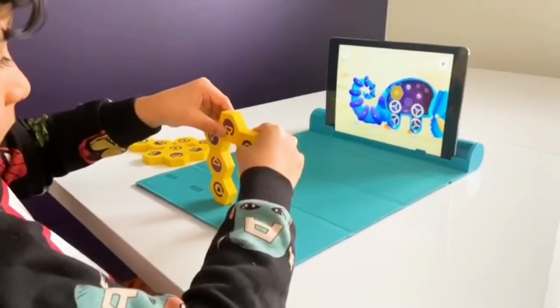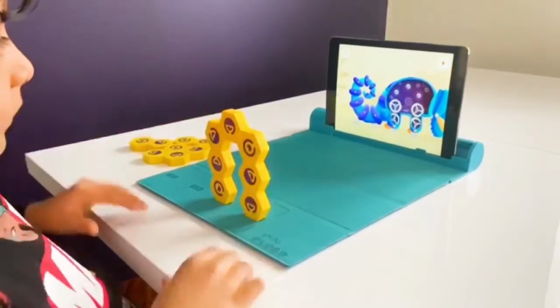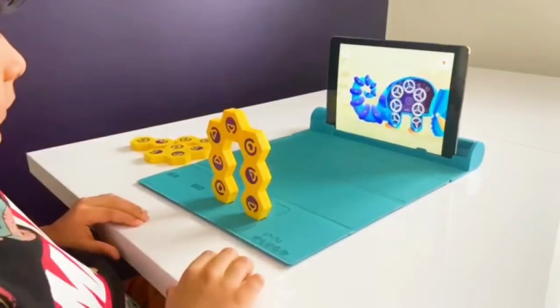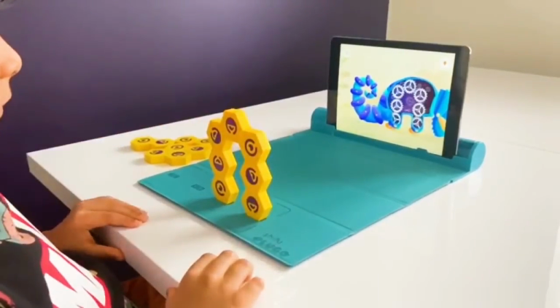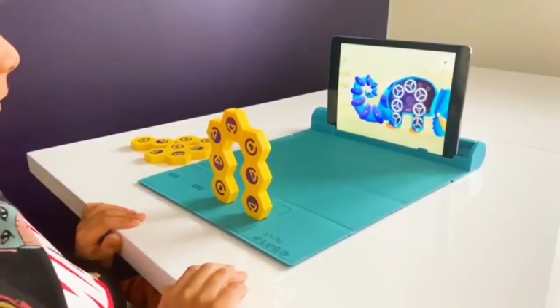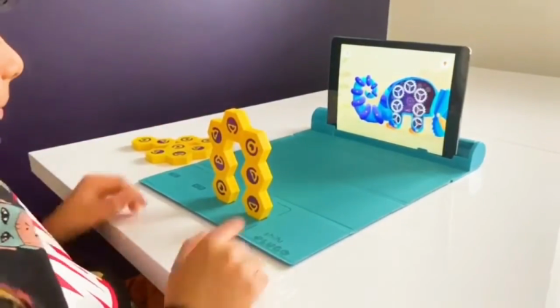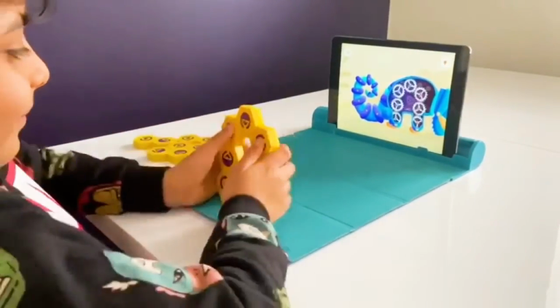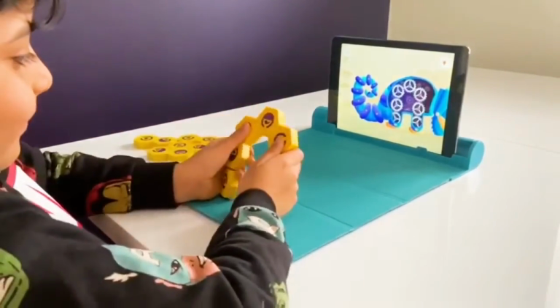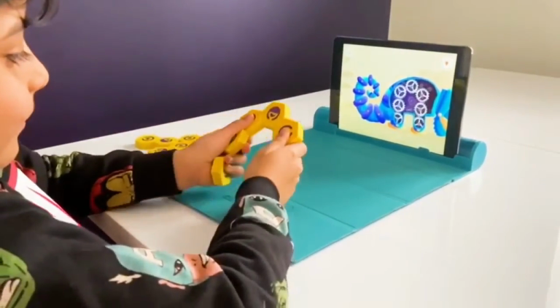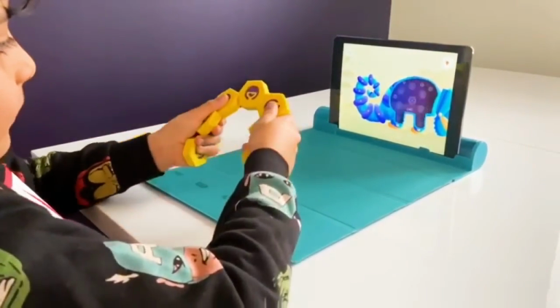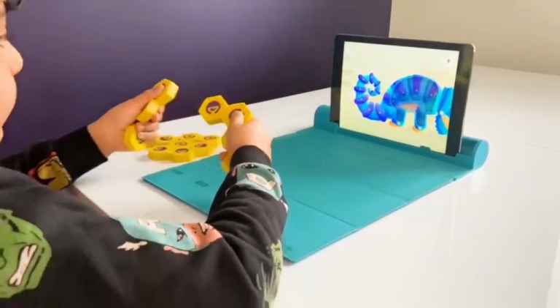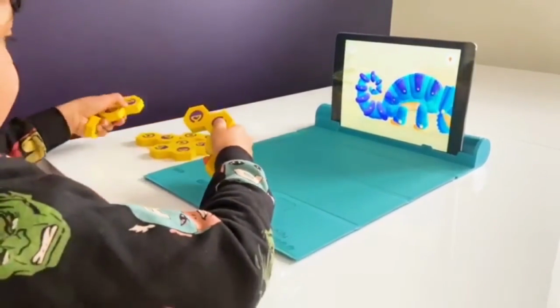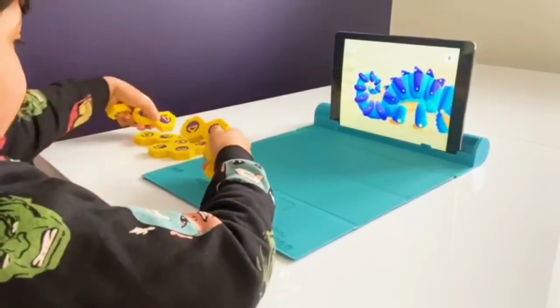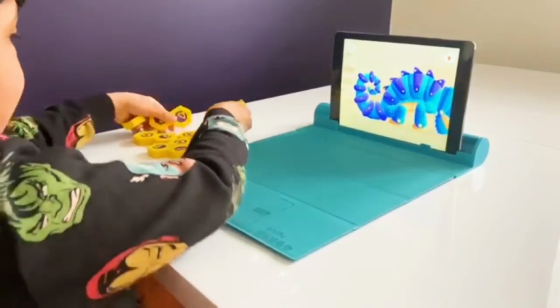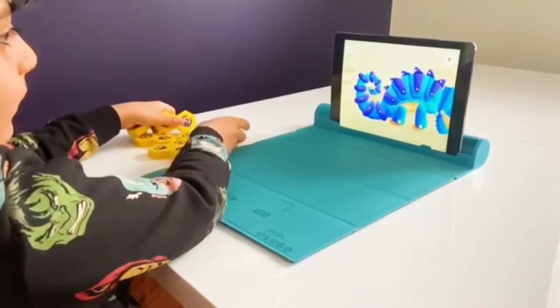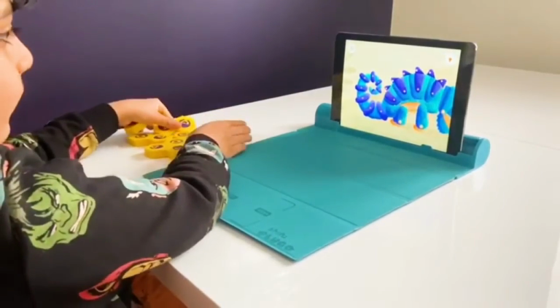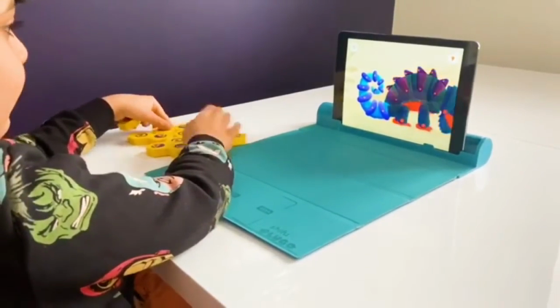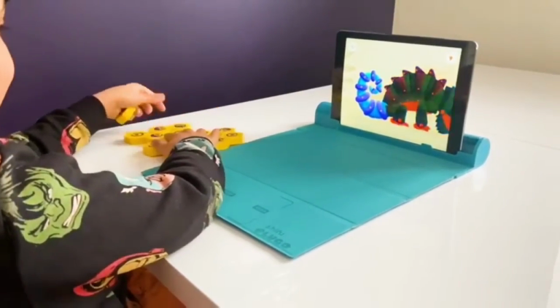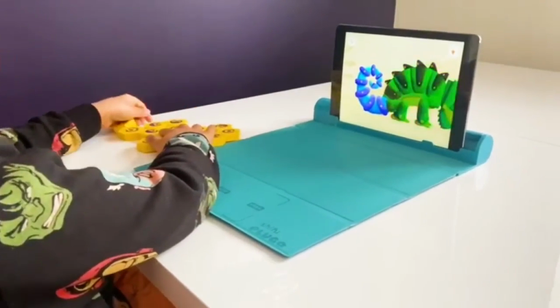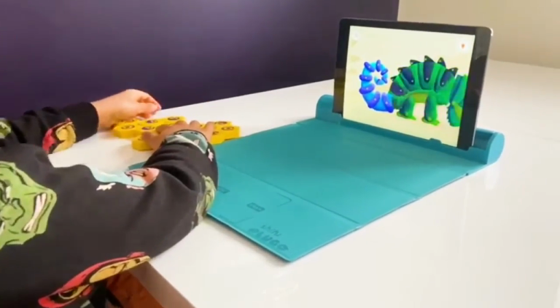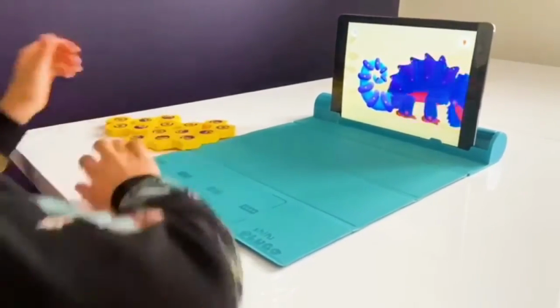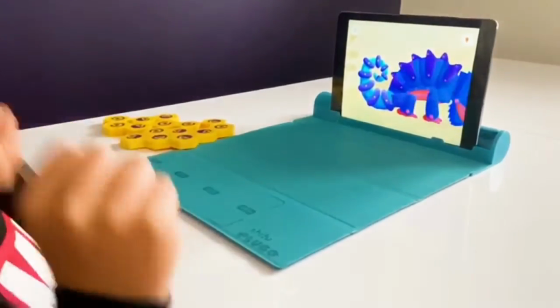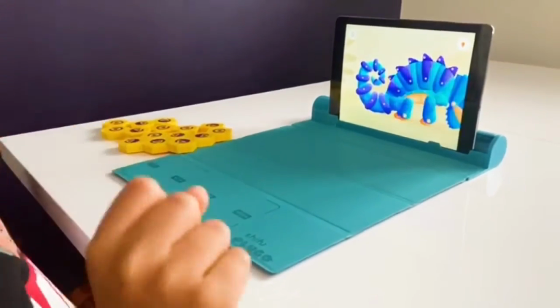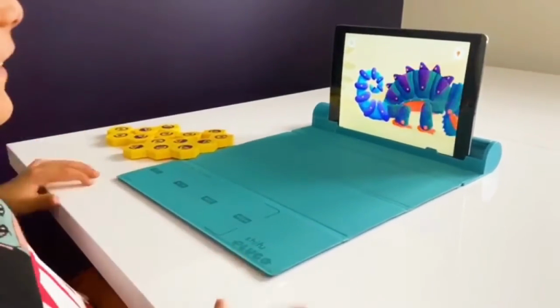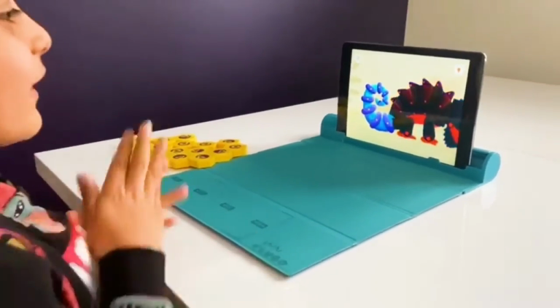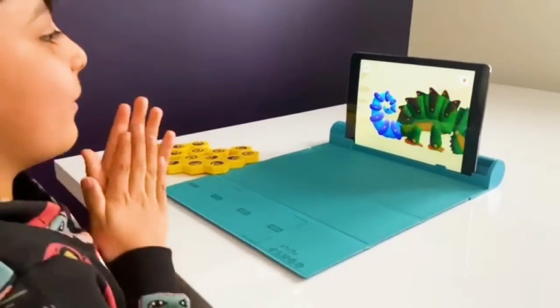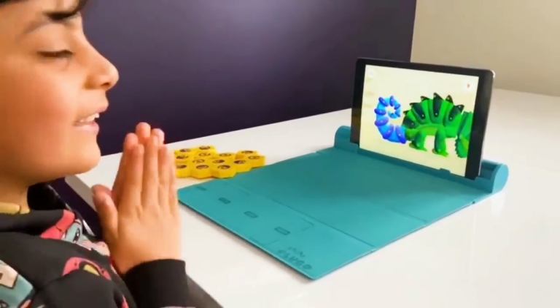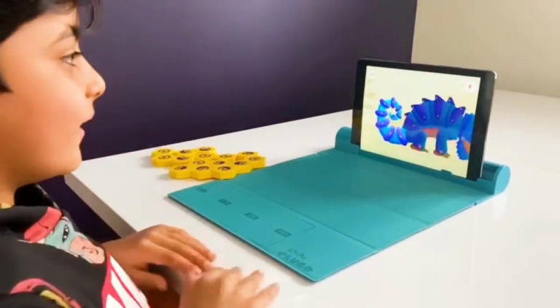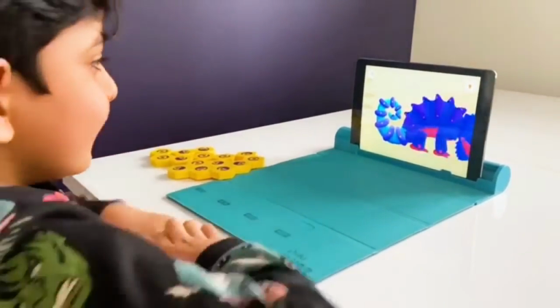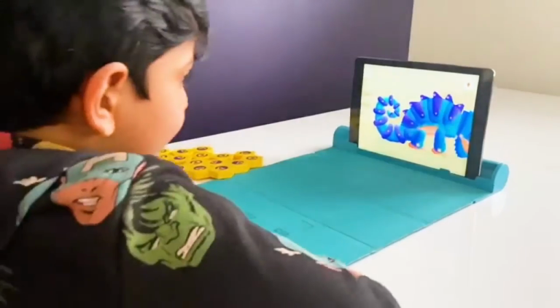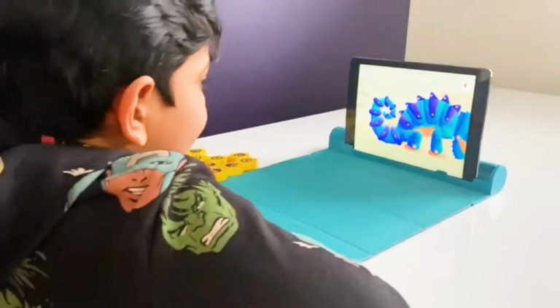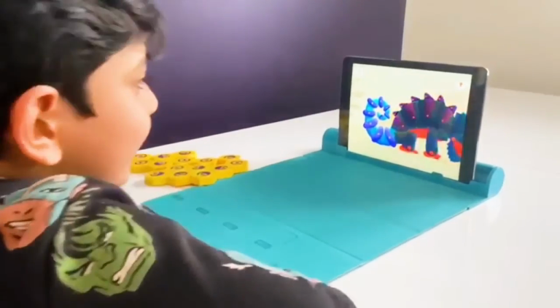That's amazing. Yay! We fixed his body. Mr. Chameleon's tummy is fixed.